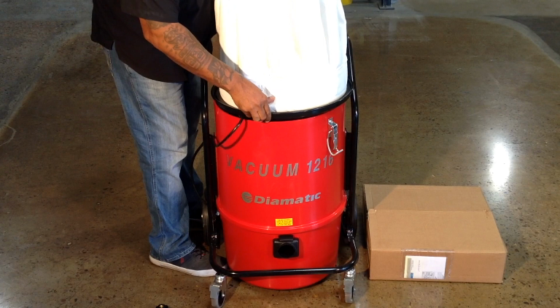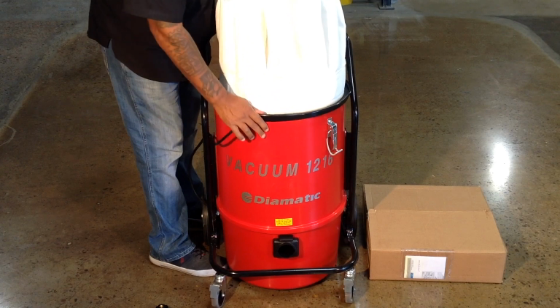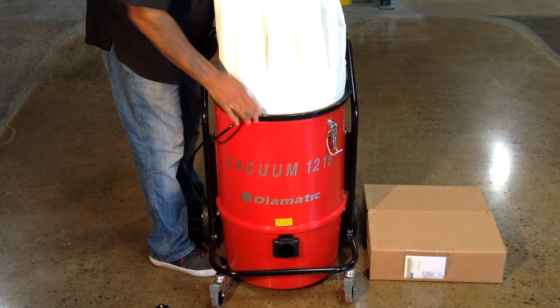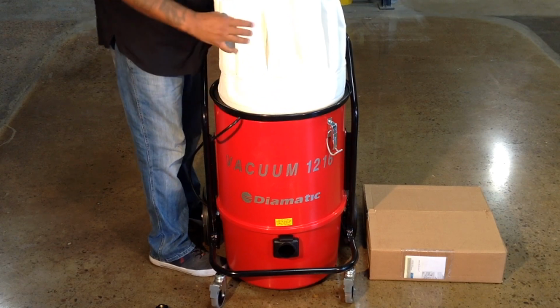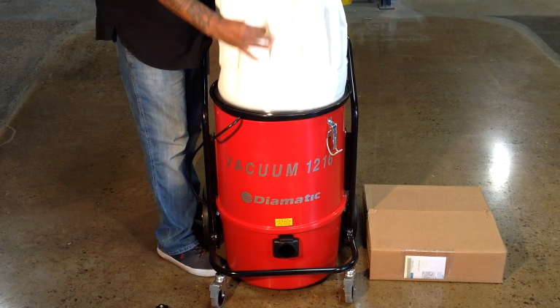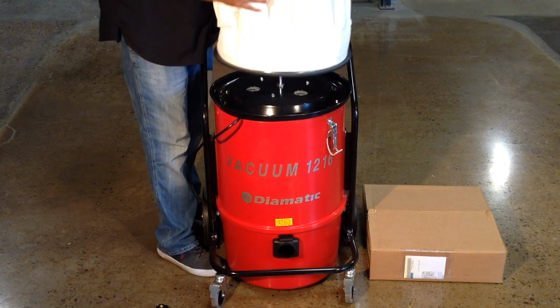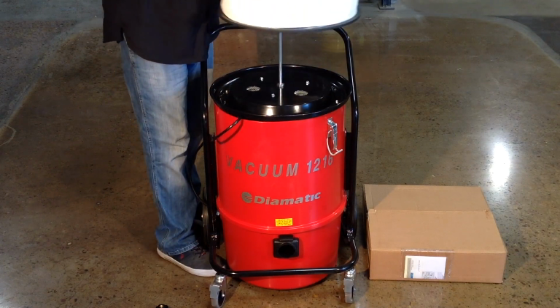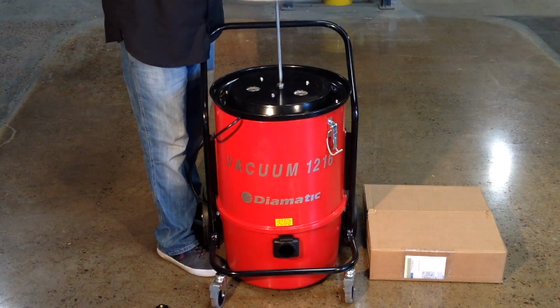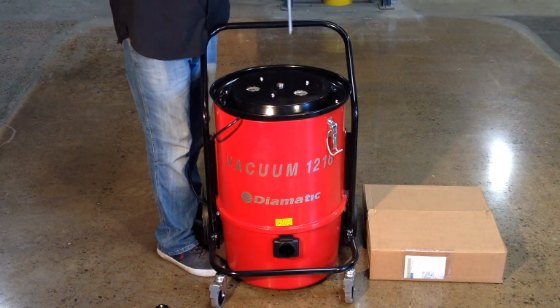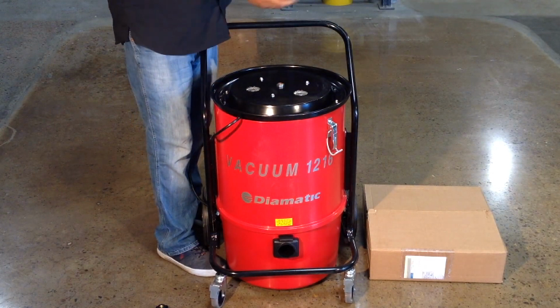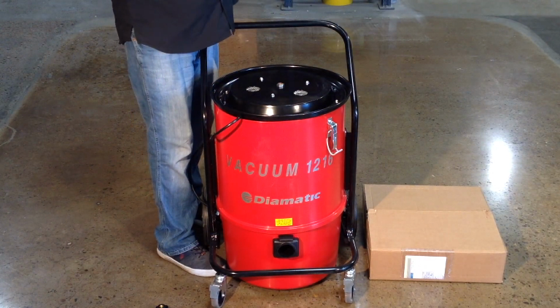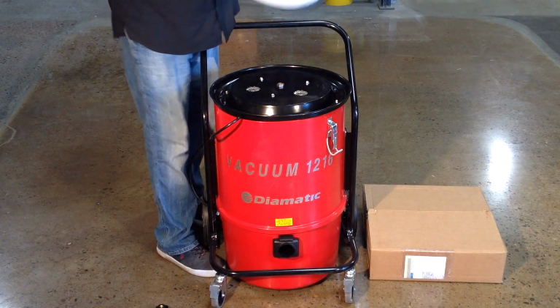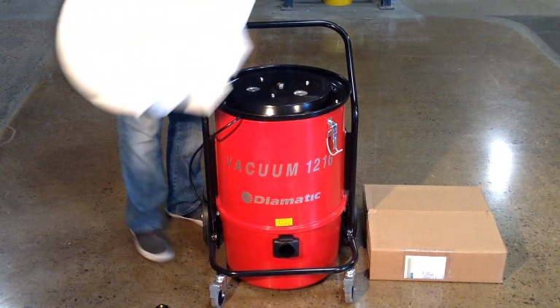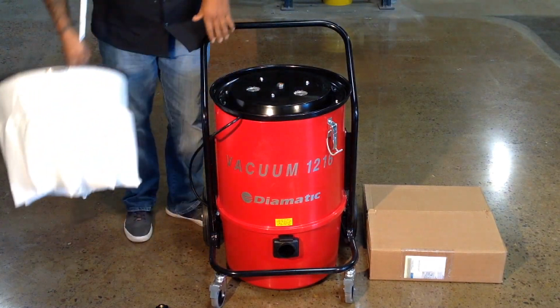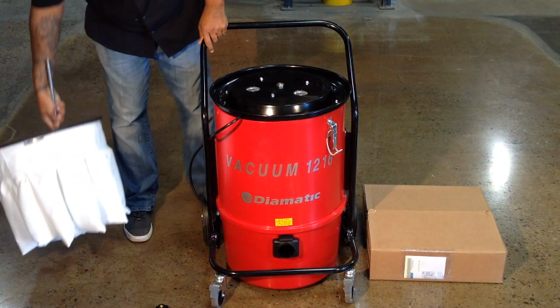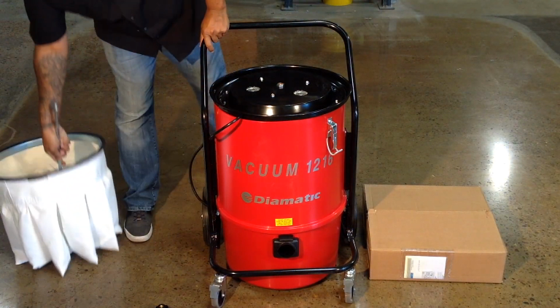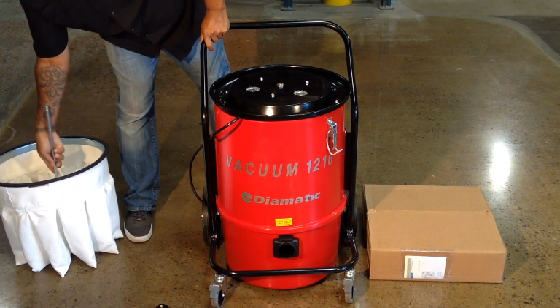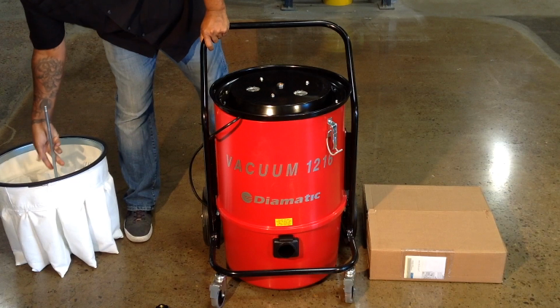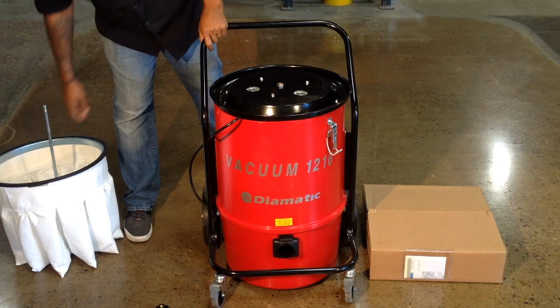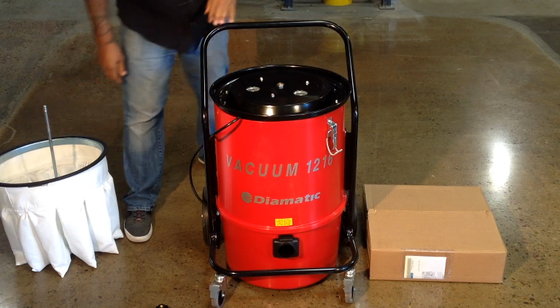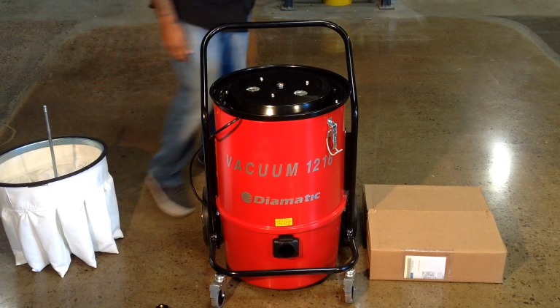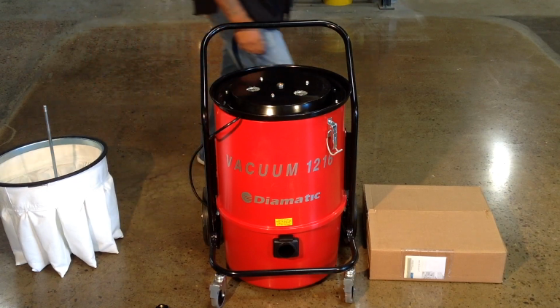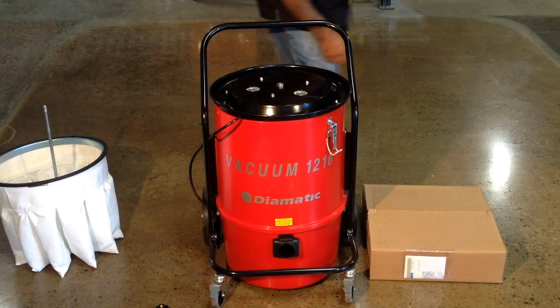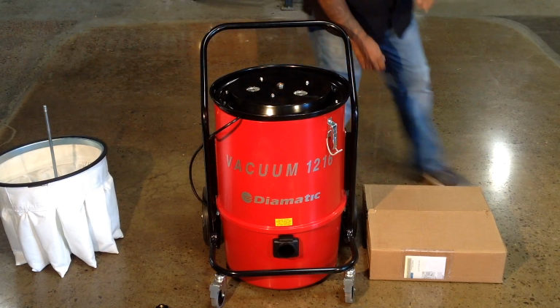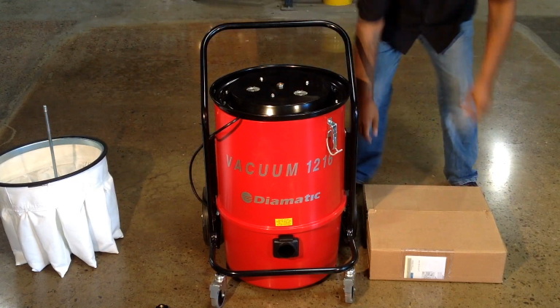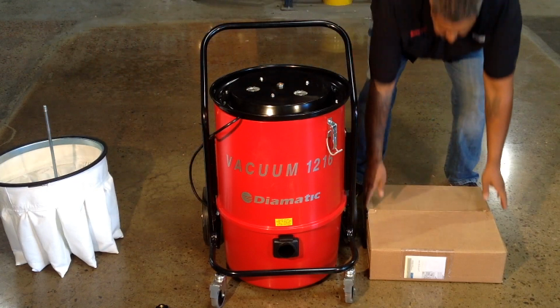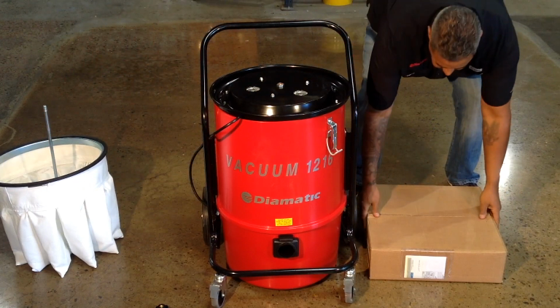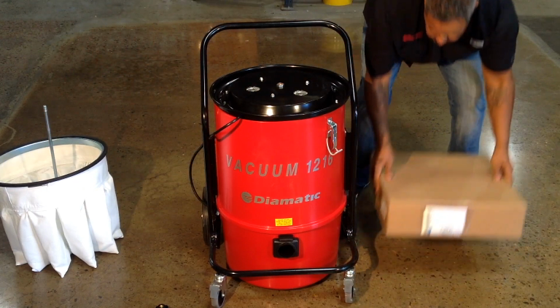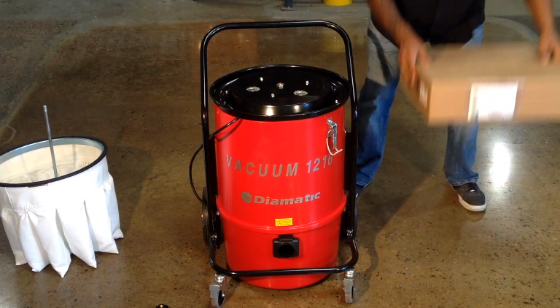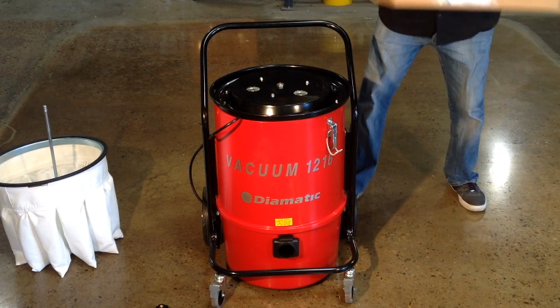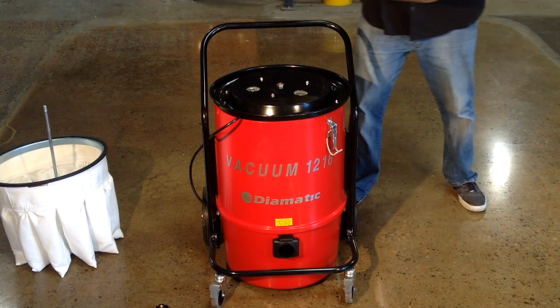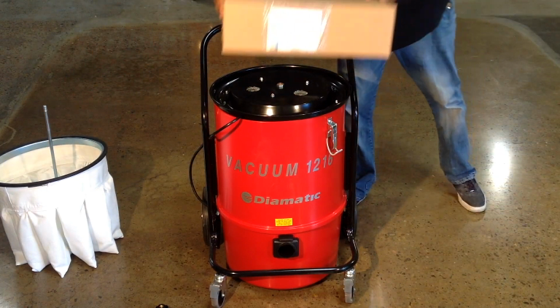This may be a good time to replace the bag filter with a new one, as the old filter may be clogged with dust. If your old filter is dirty, be sure to wear a dust mask when removing it.